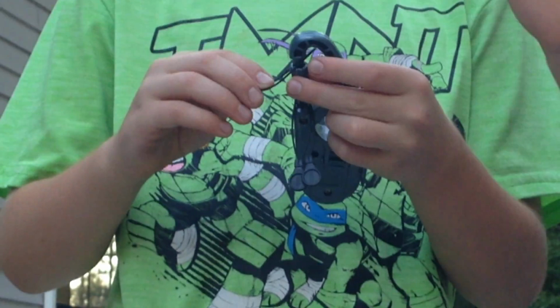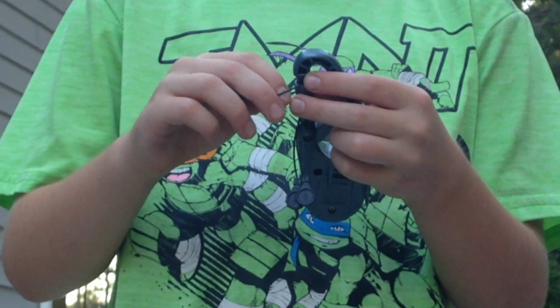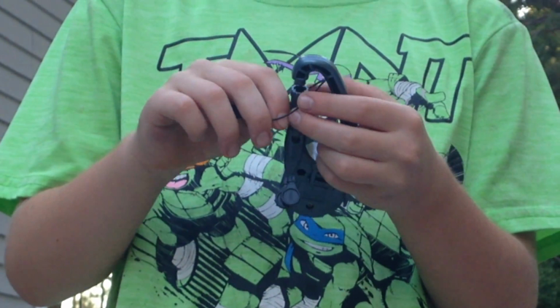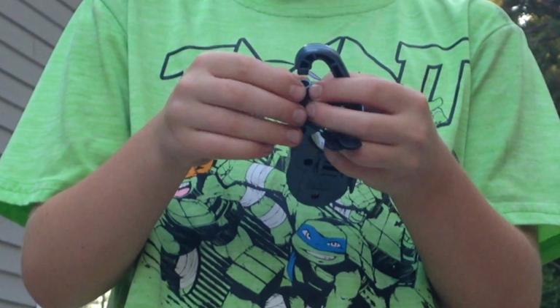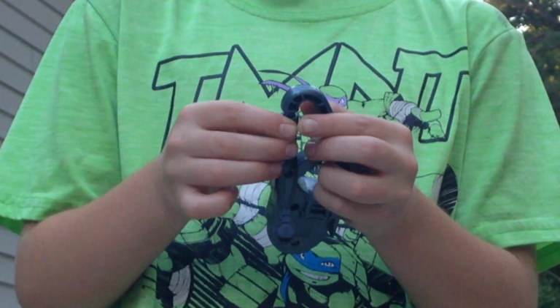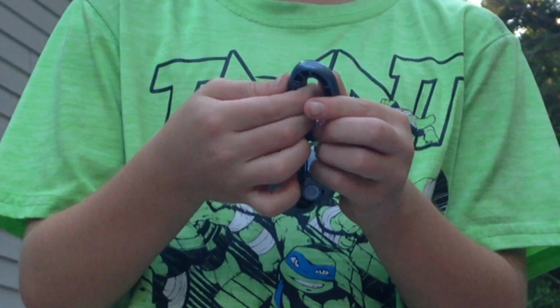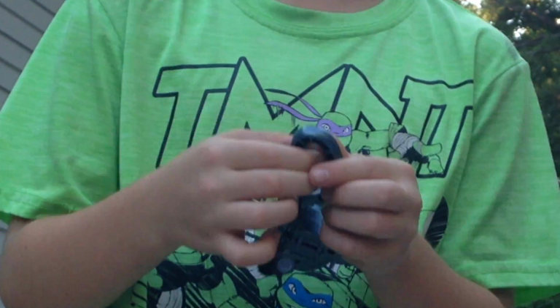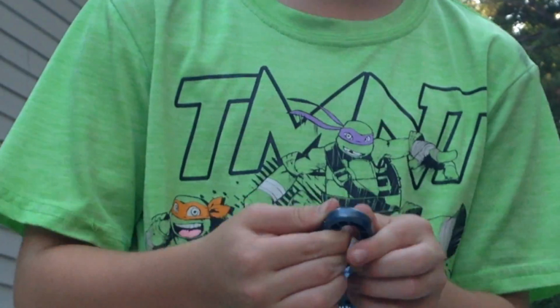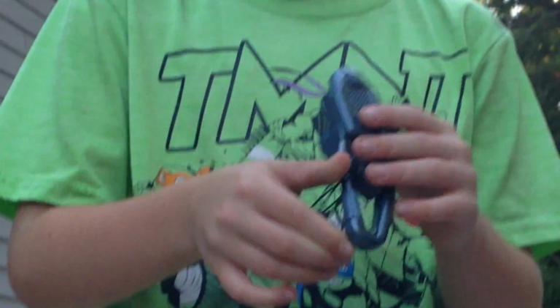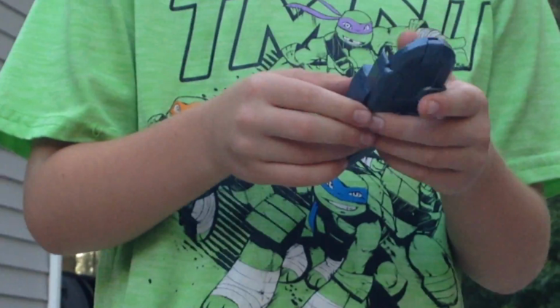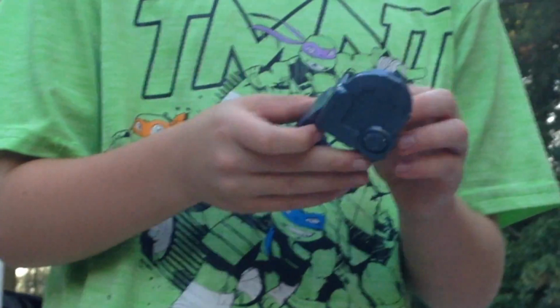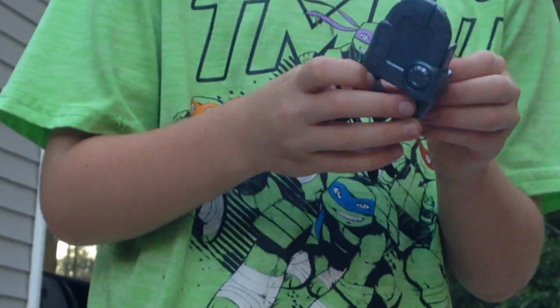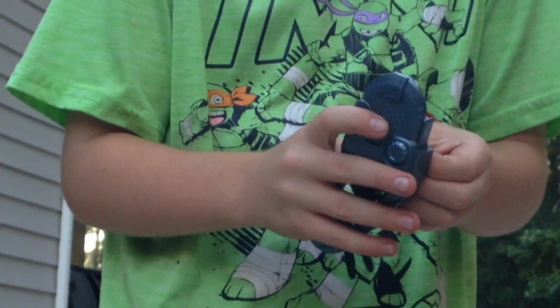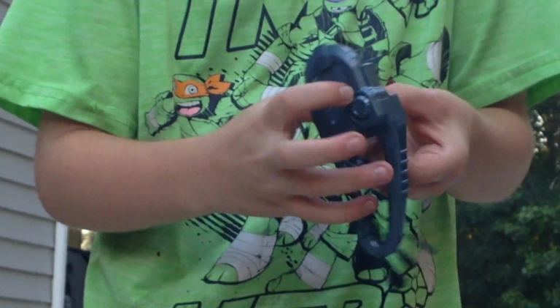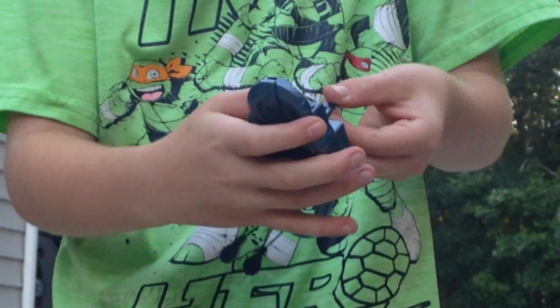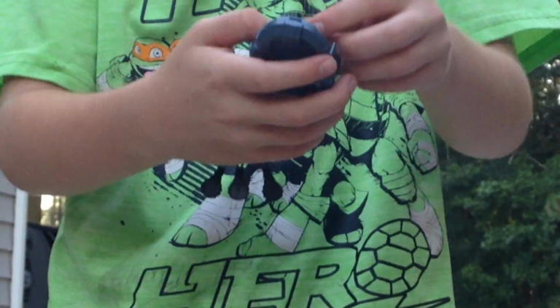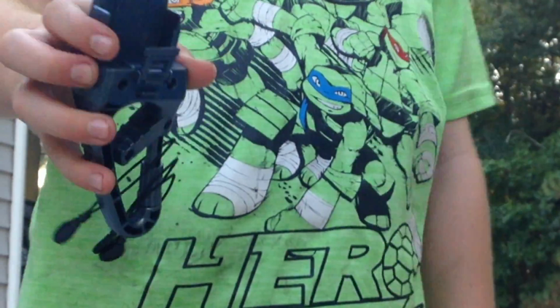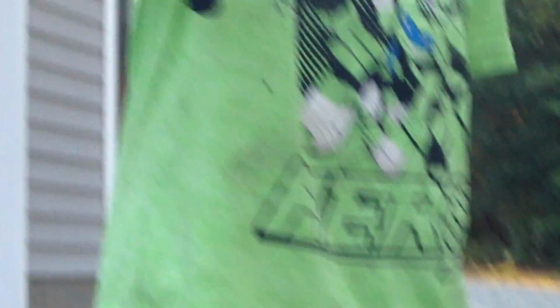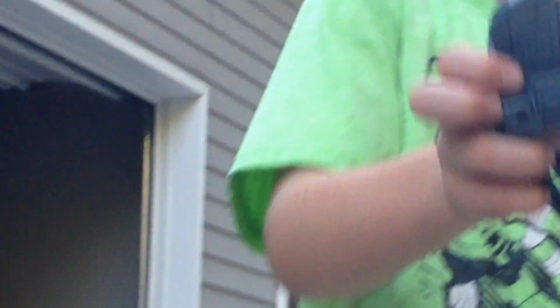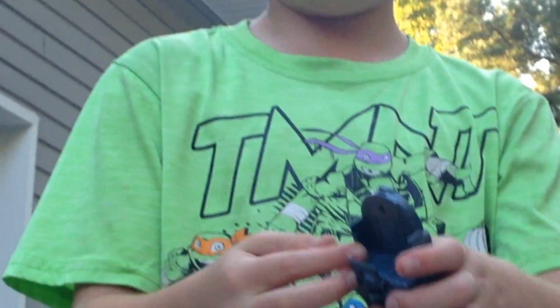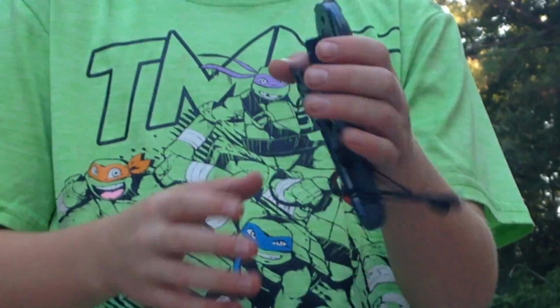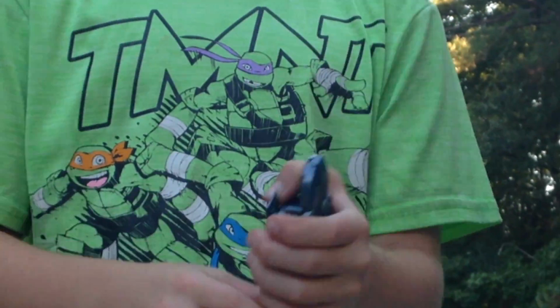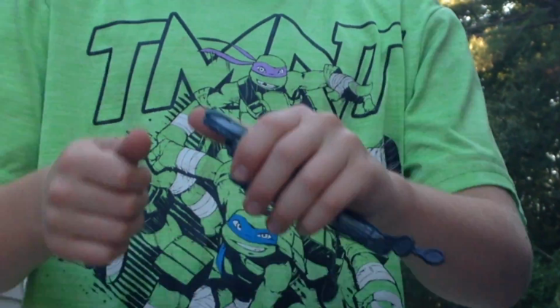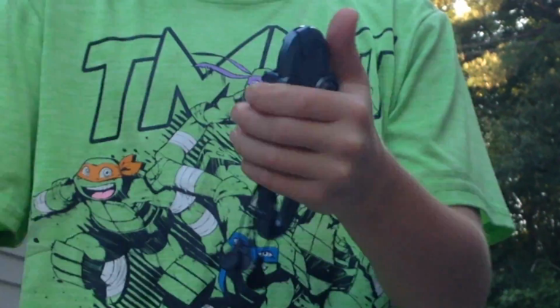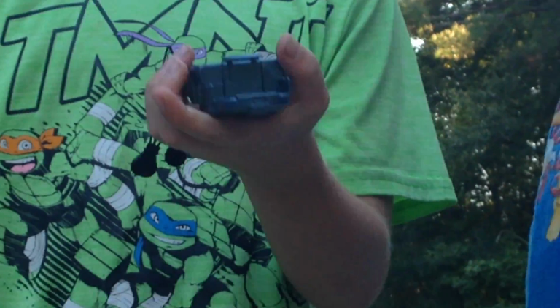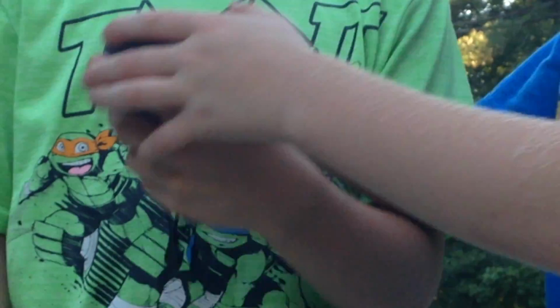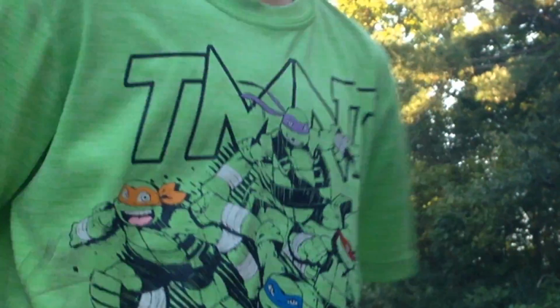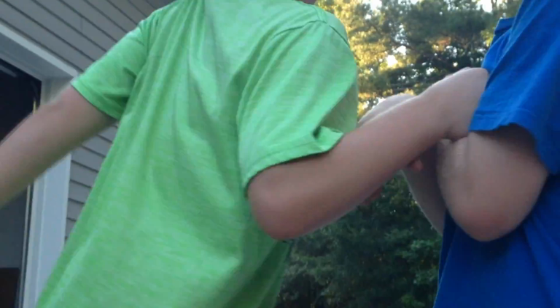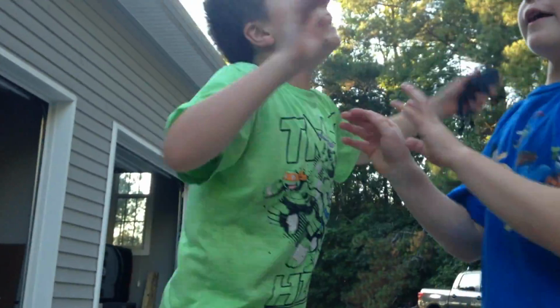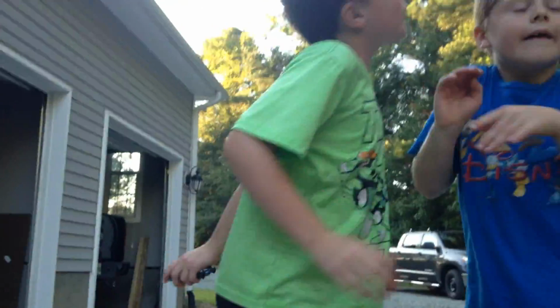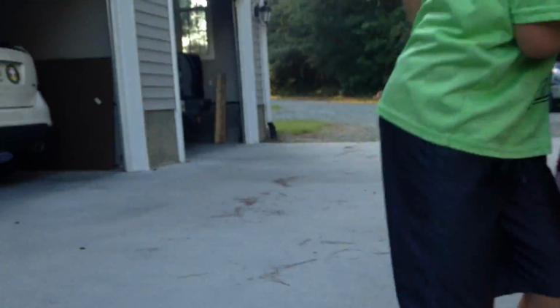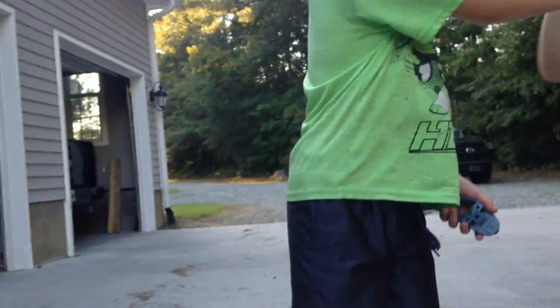Yeah, bruh. I think that's all we have. This connects to your pants, bruh! And then like, we have this. We don't need those! Unfortunately, we don't have a launcher to use right now. We don't have to get out of here! Stop!